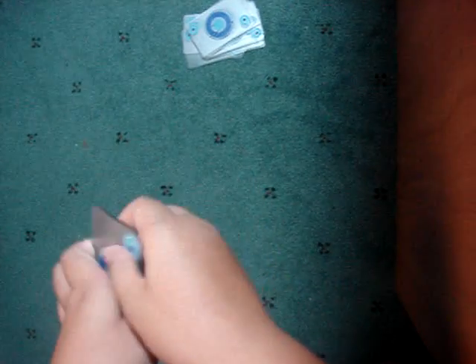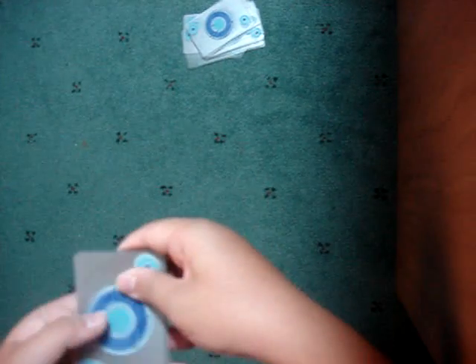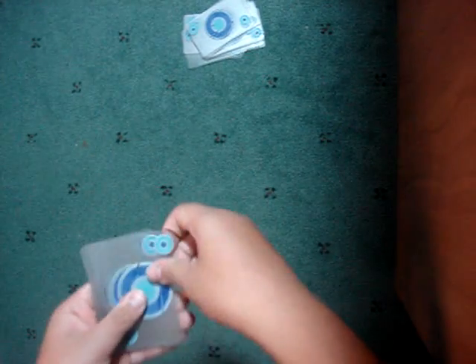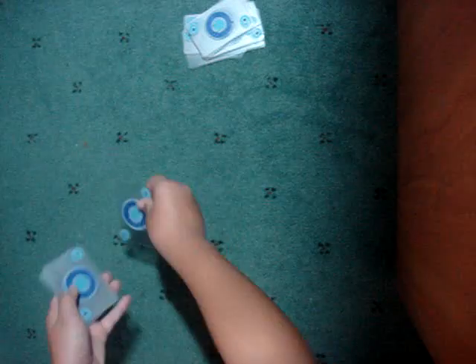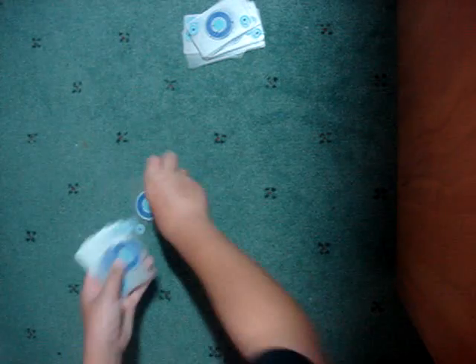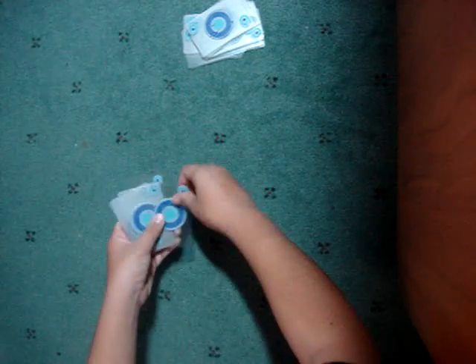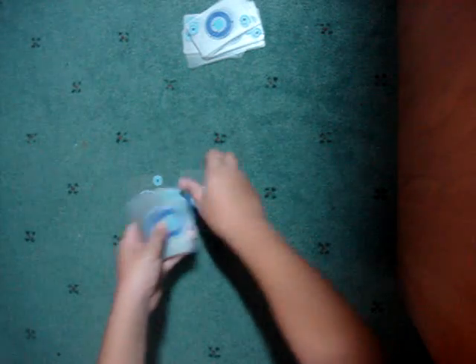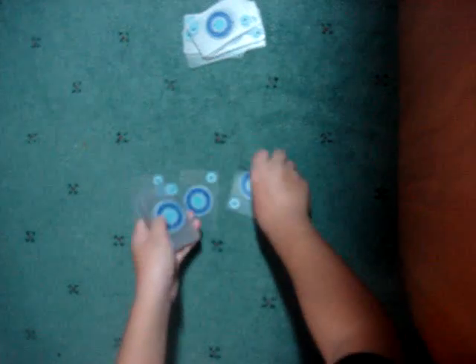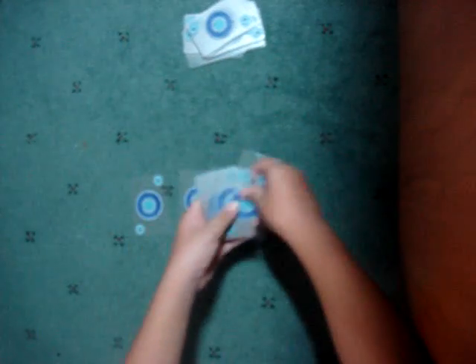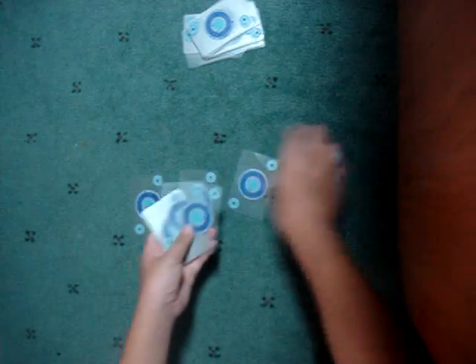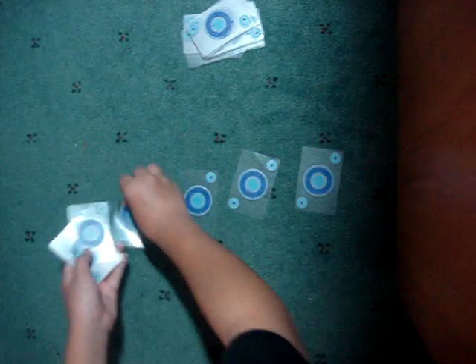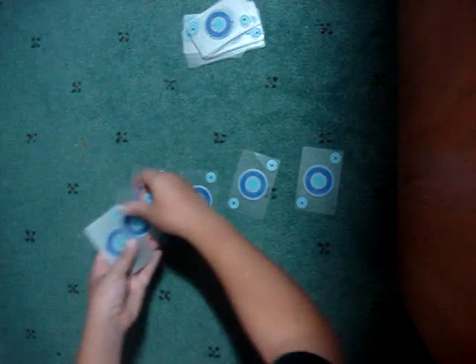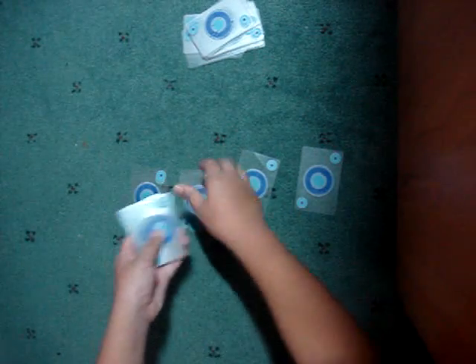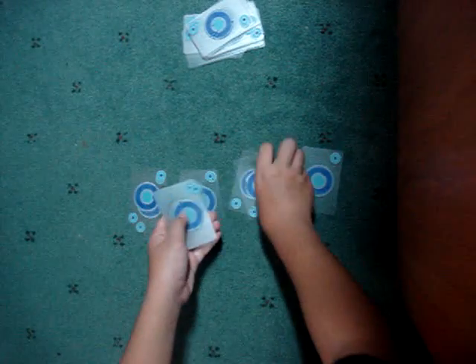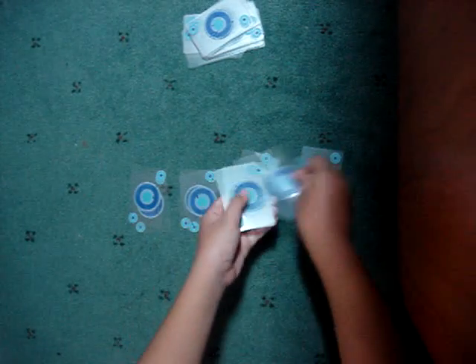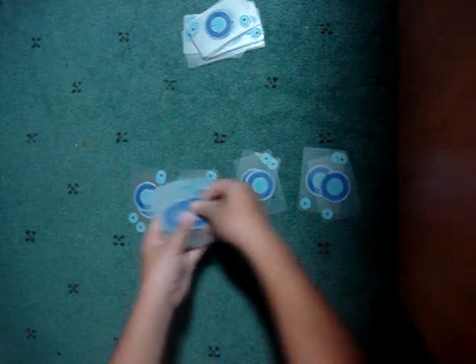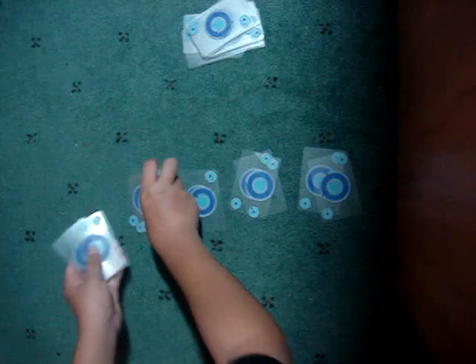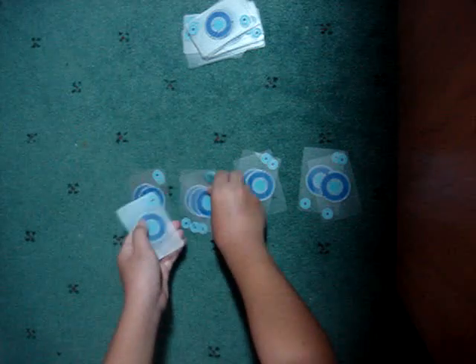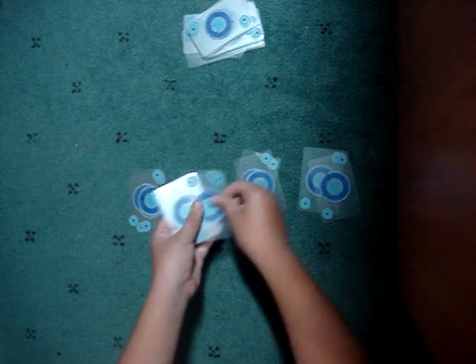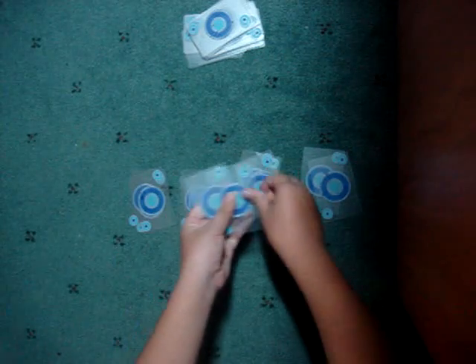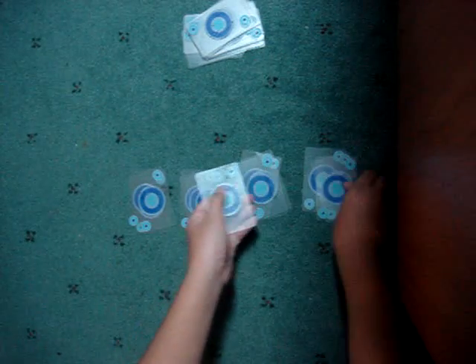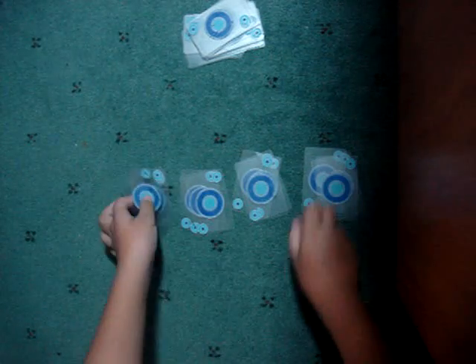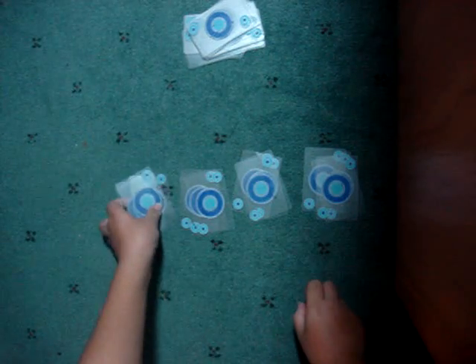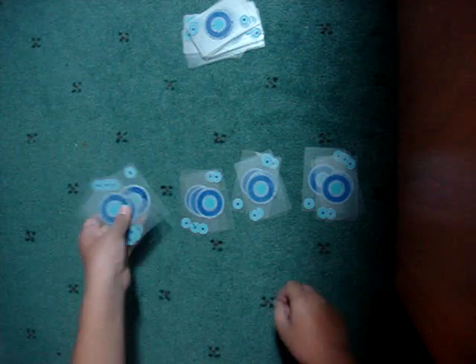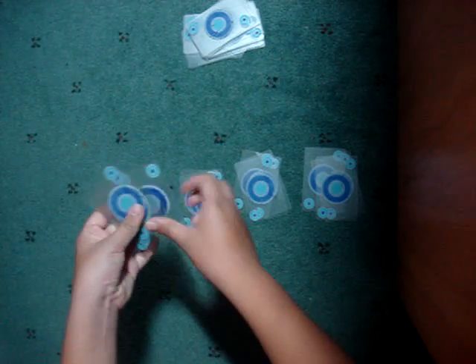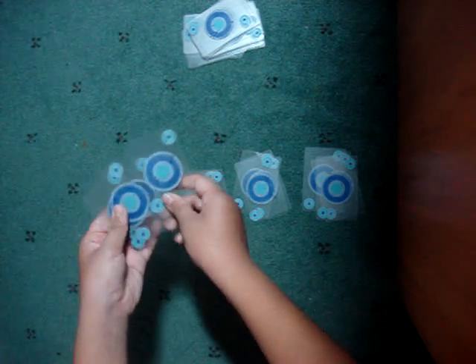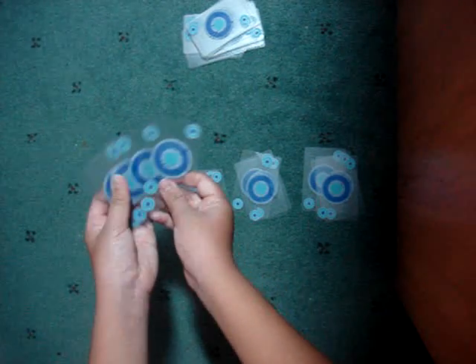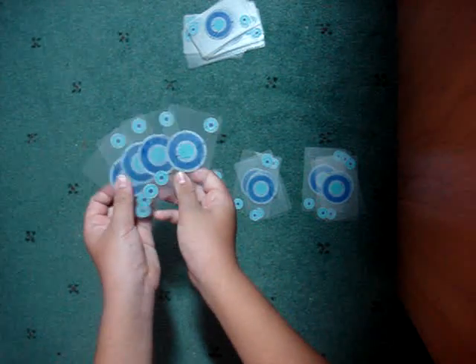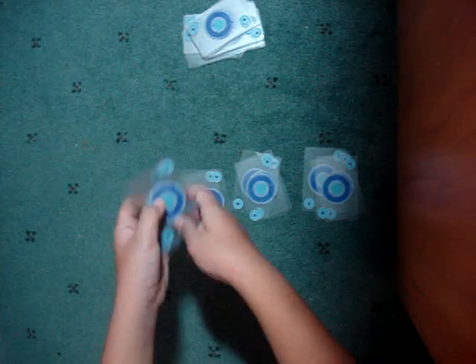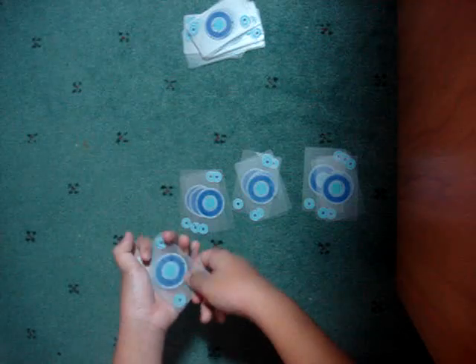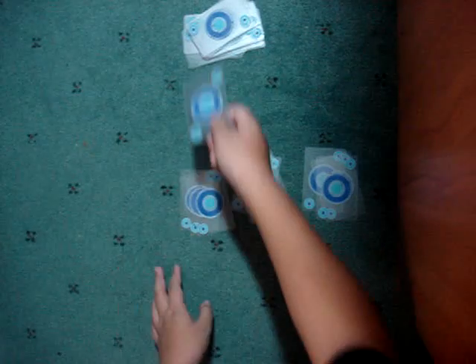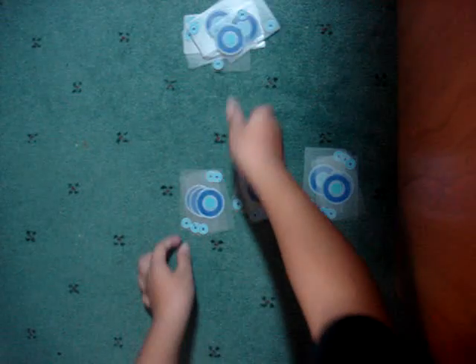So you deal it into four piles again. You say oops — there's an extra one, so you throw that pile out.